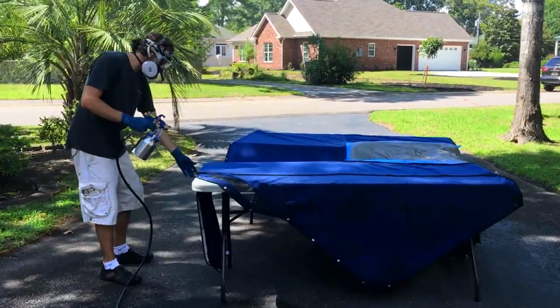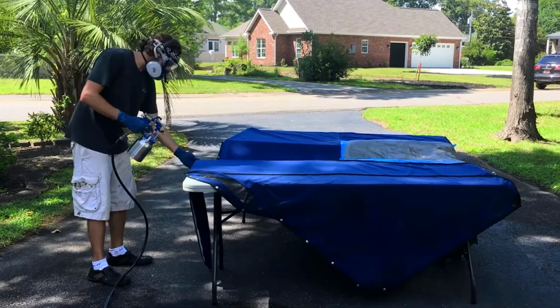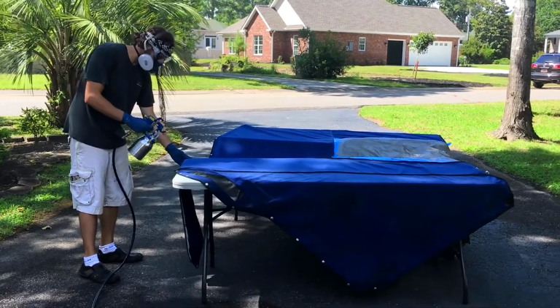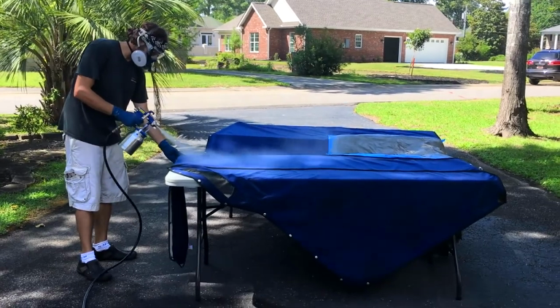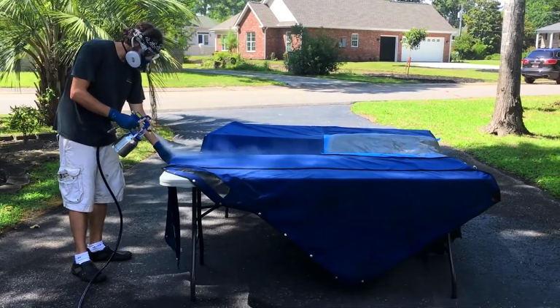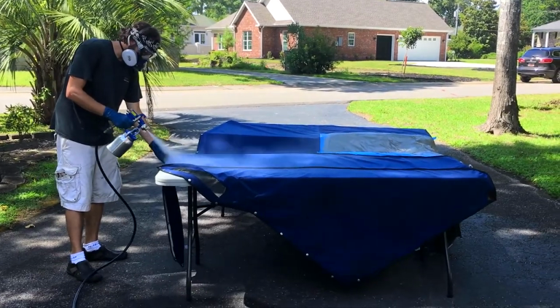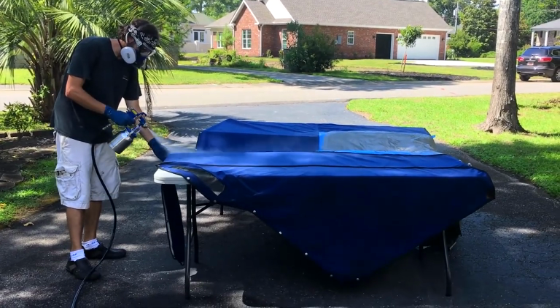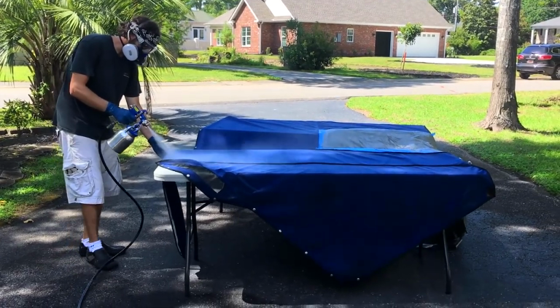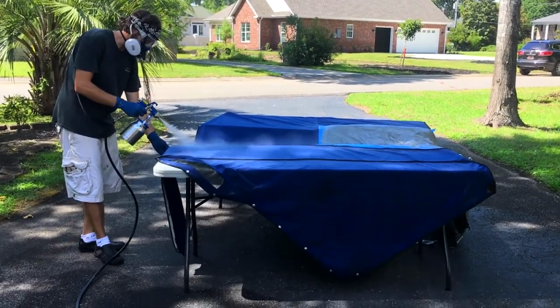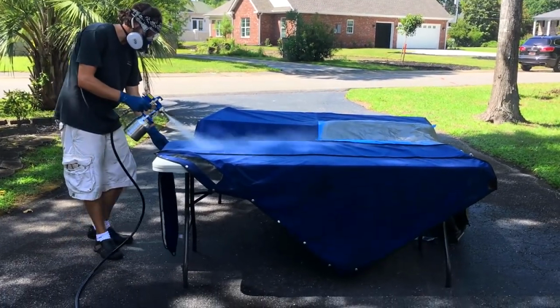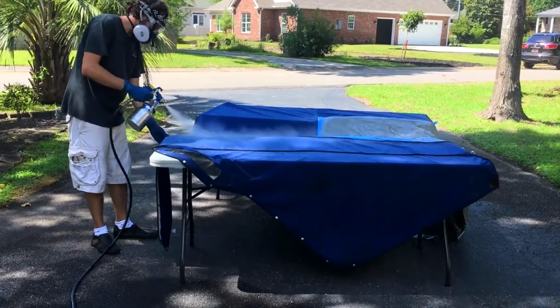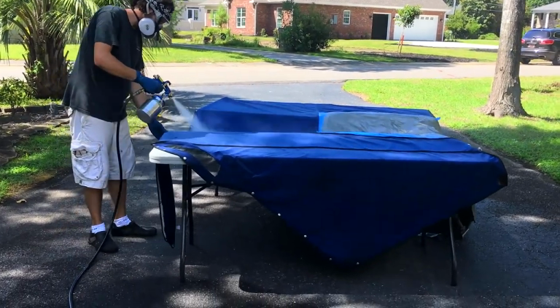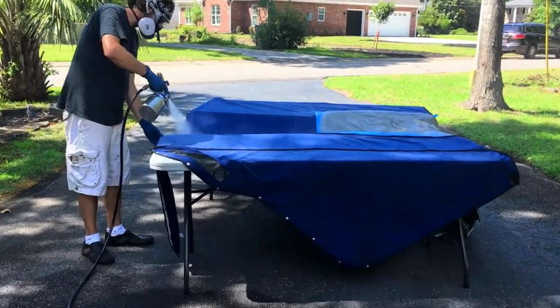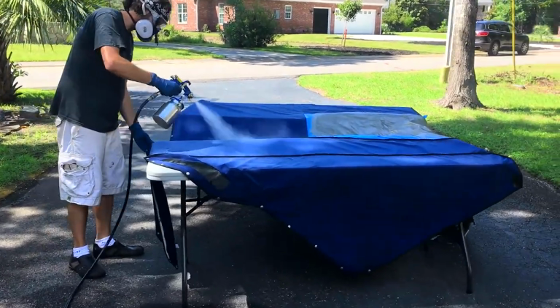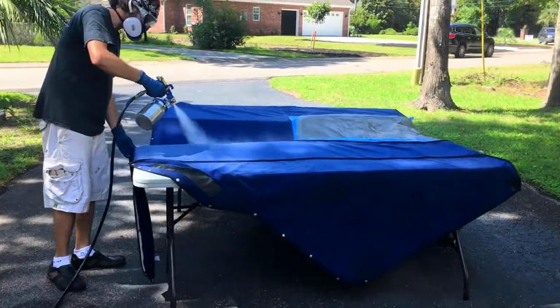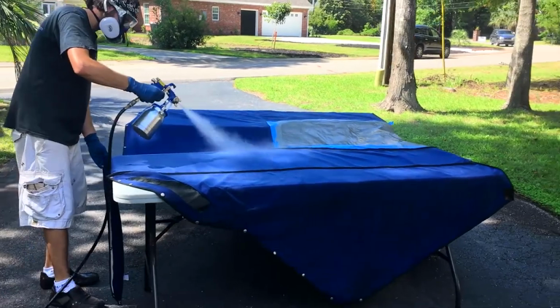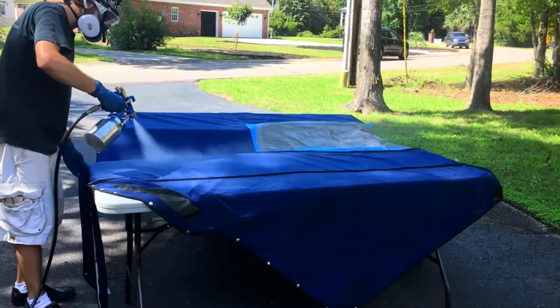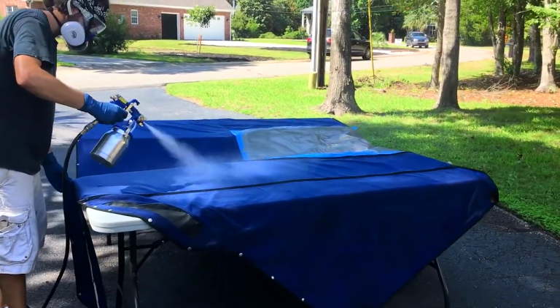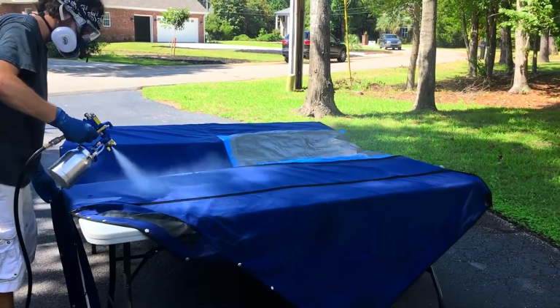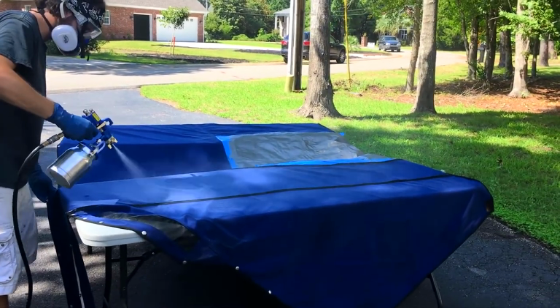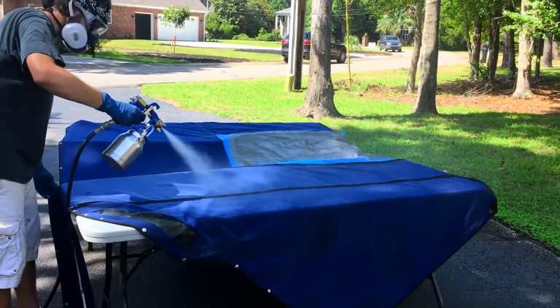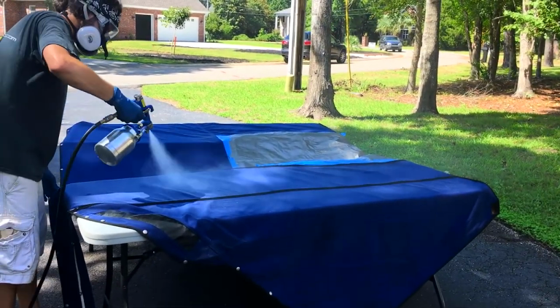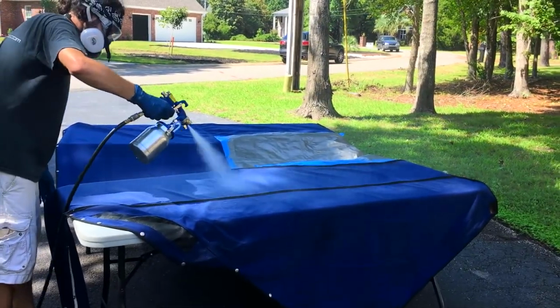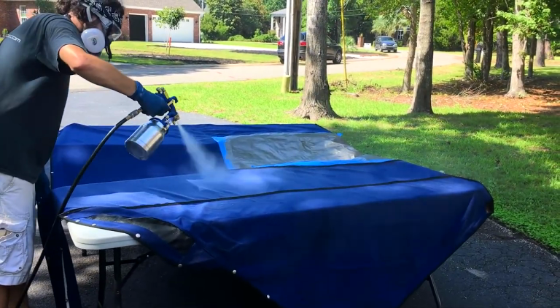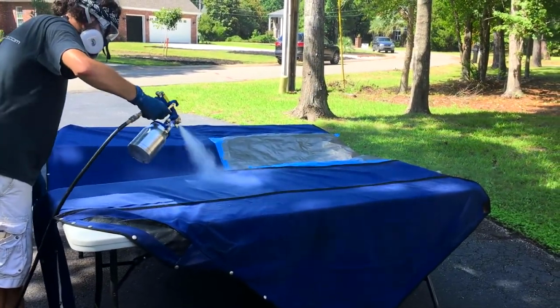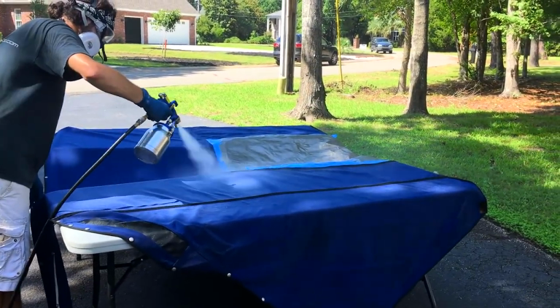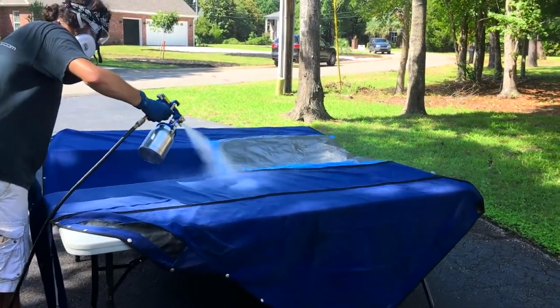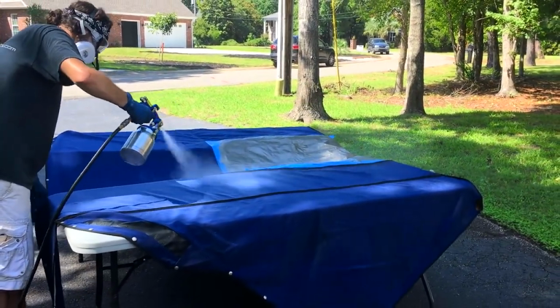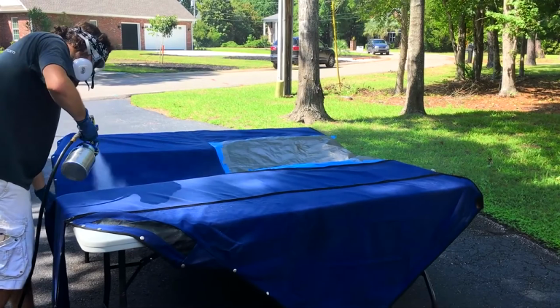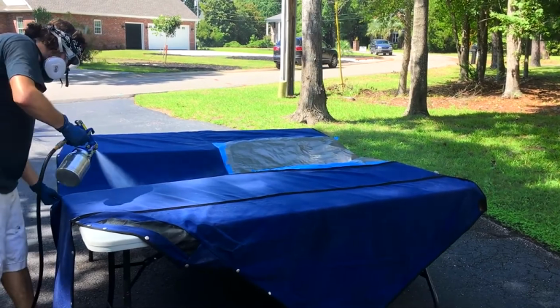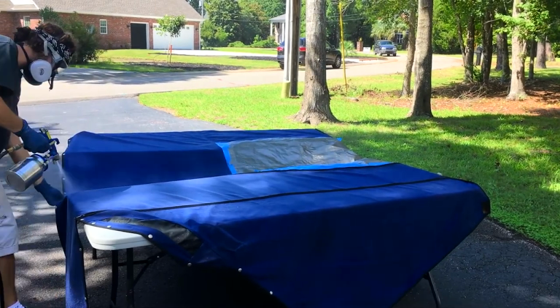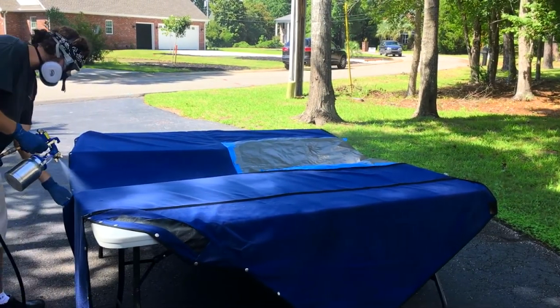After that, I donned my discount Walter White costume and sprayed our canvas with 303 fabric protector. I find it's way more effective to buy the stuff by the gallon and spray it on with a cheap air-powered paint sprayer.